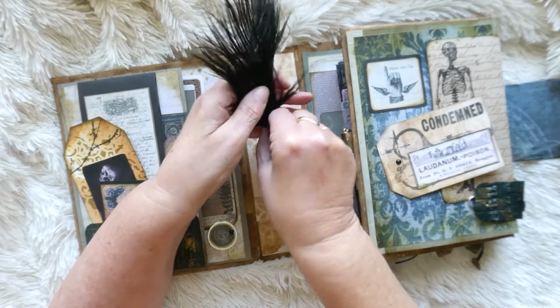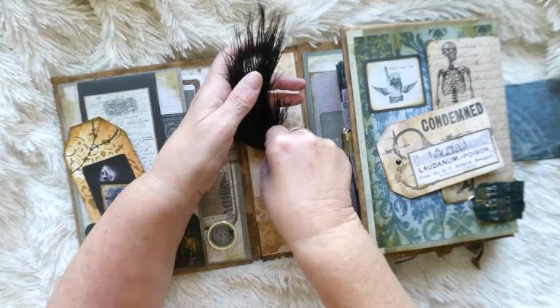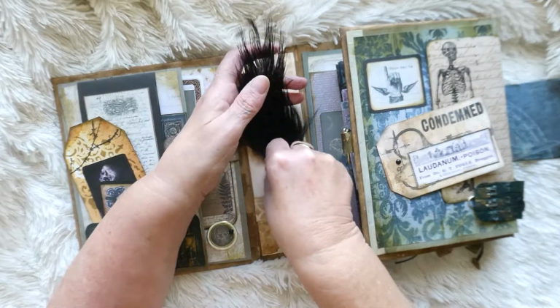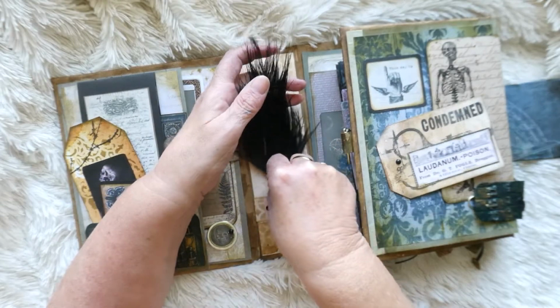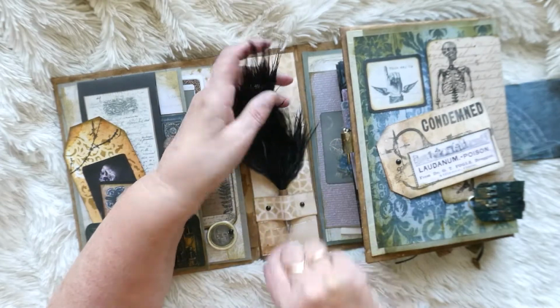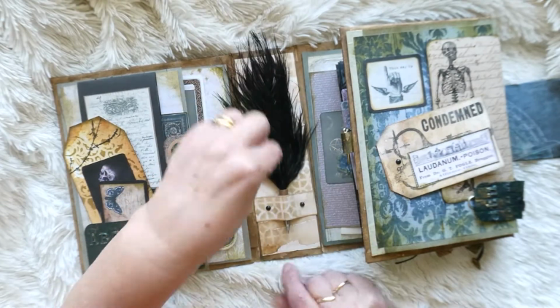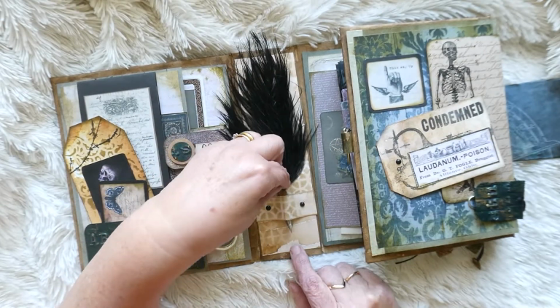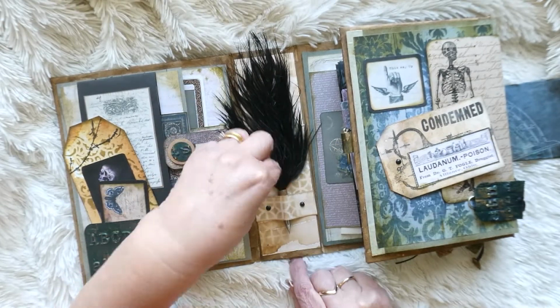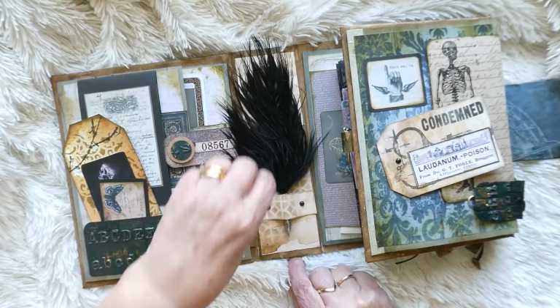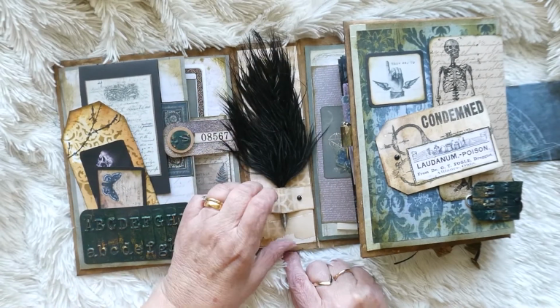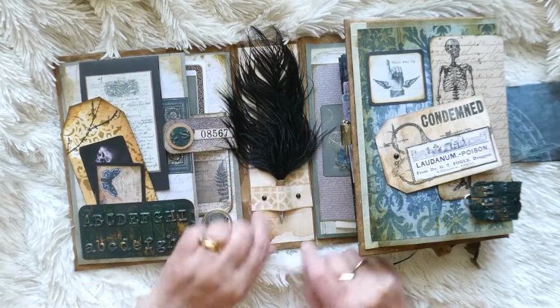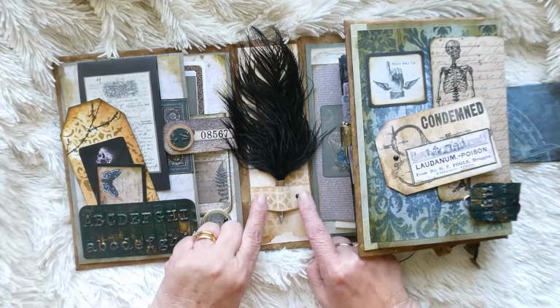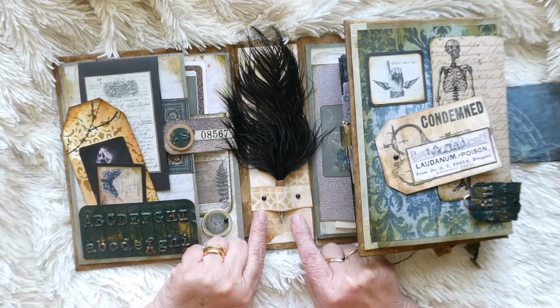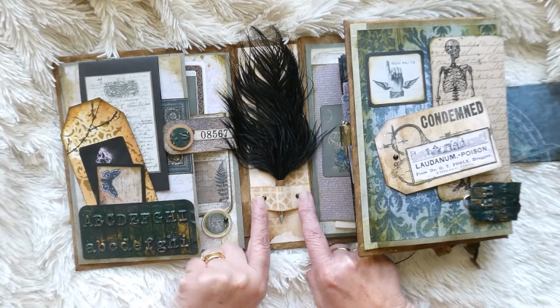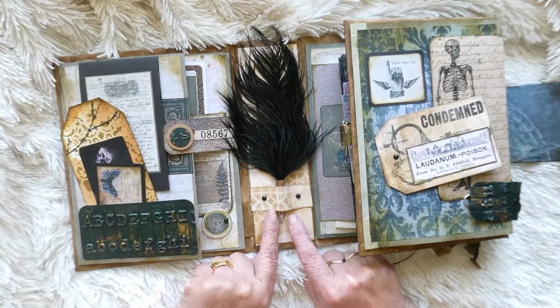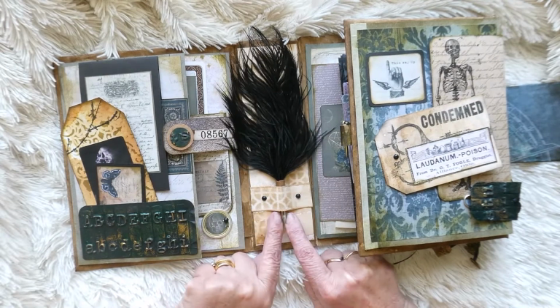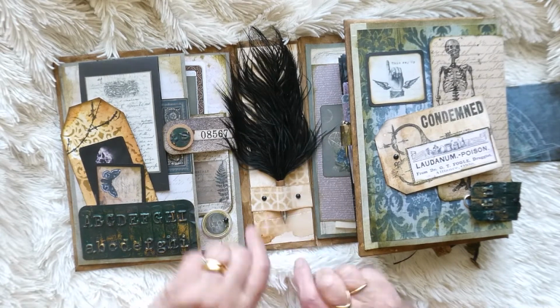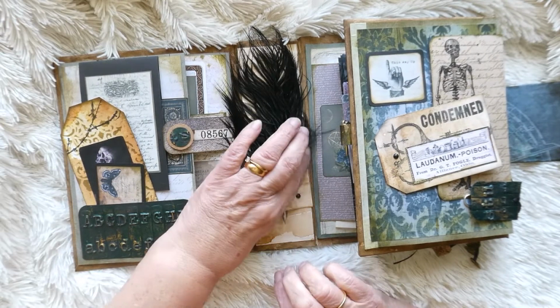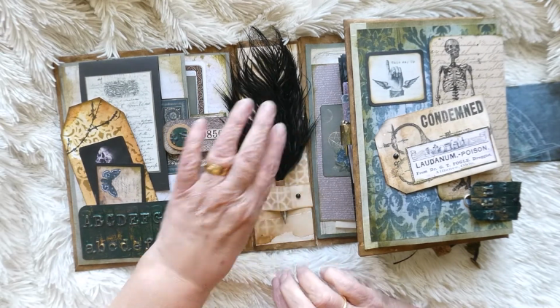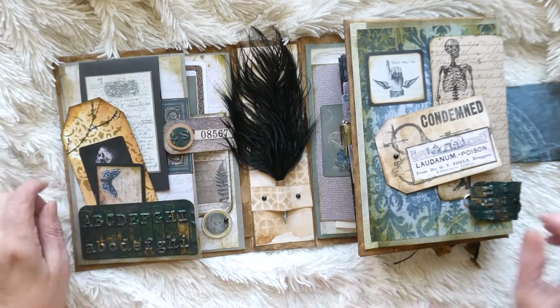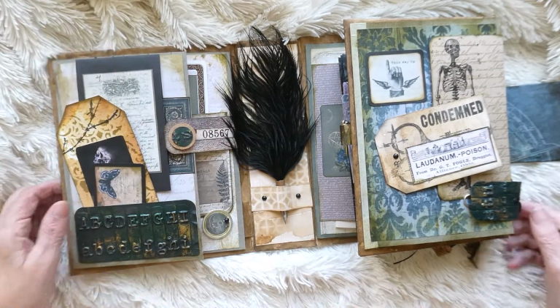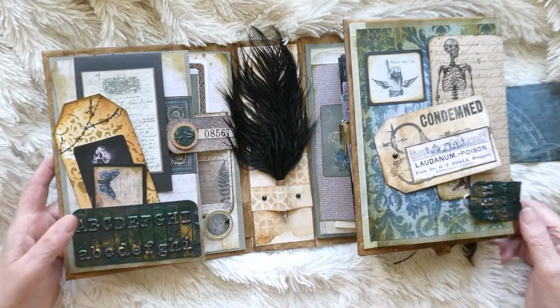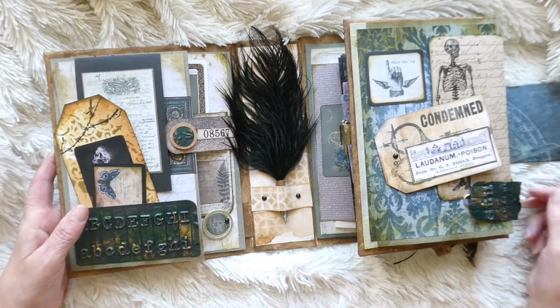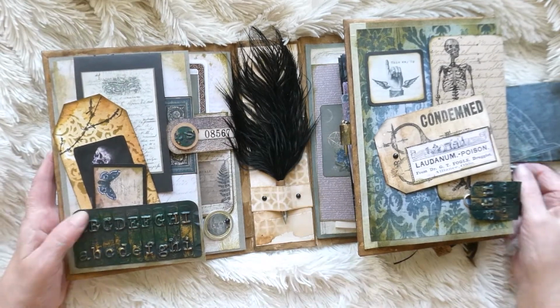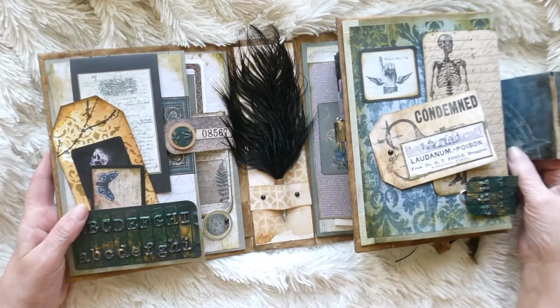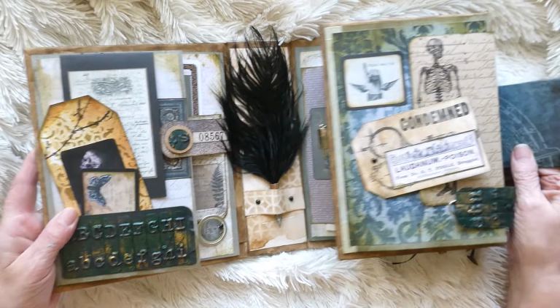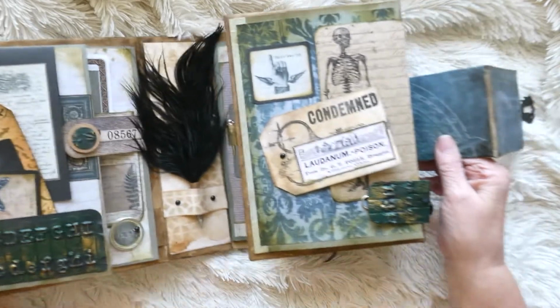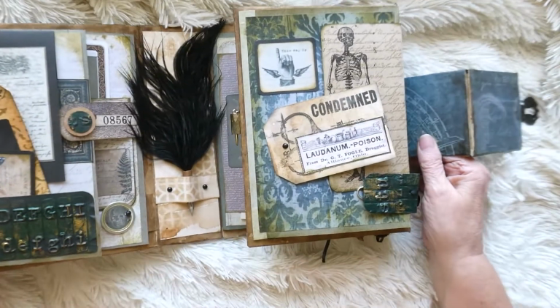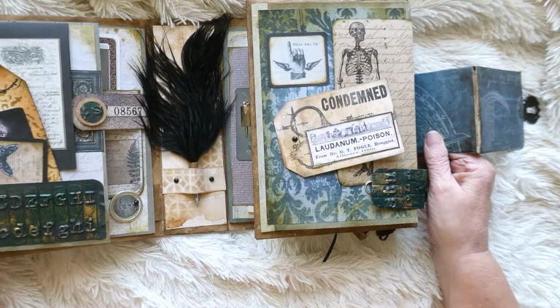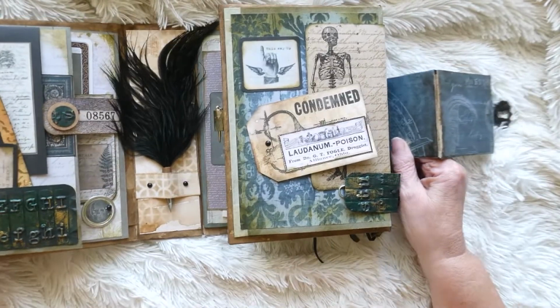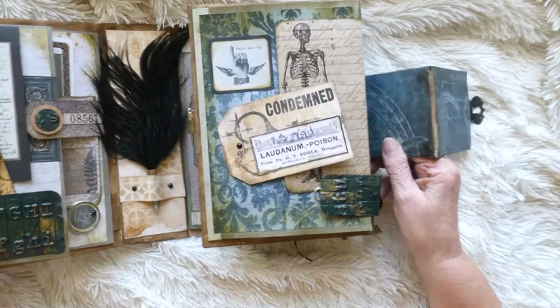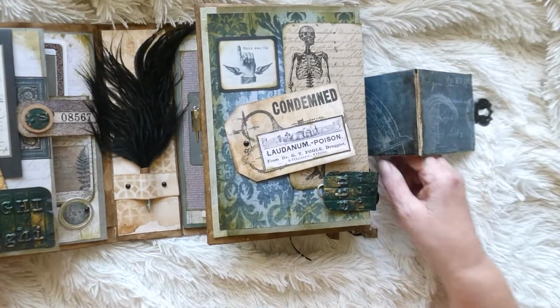That just slots neatly in there, and someone said to me that it looked a bit like an owl - you've got two eyes and the beak. Wasn't intentional - happy accidents!